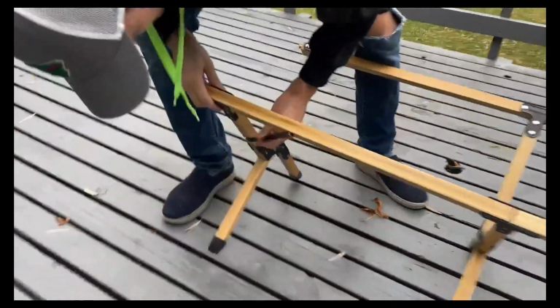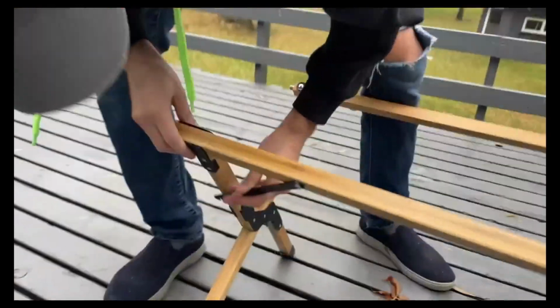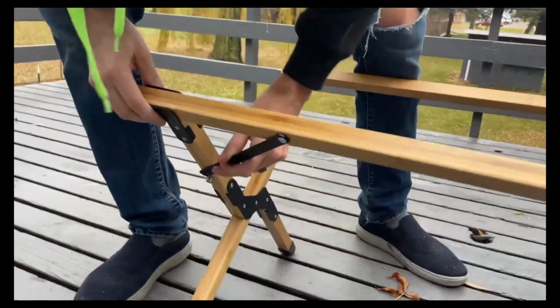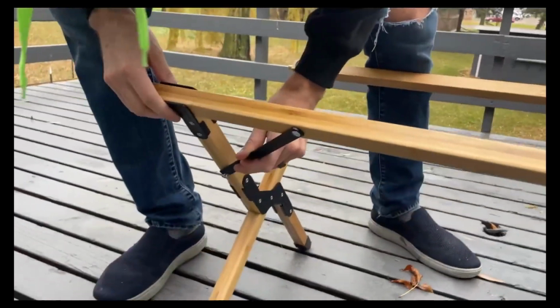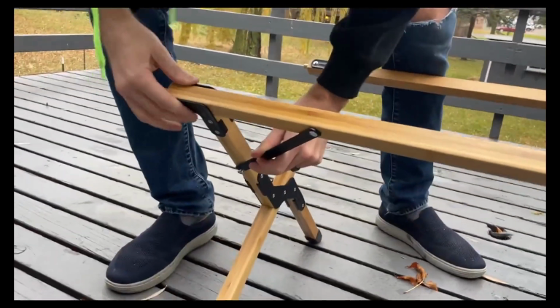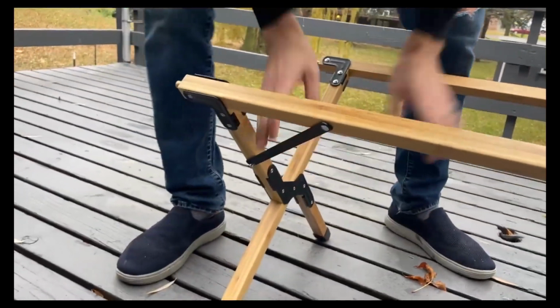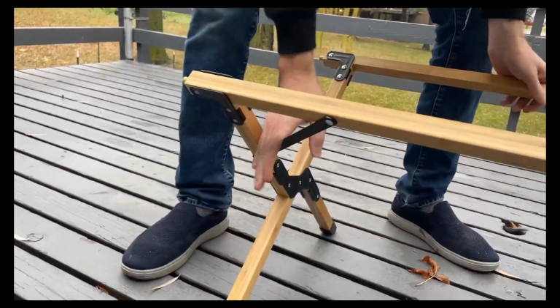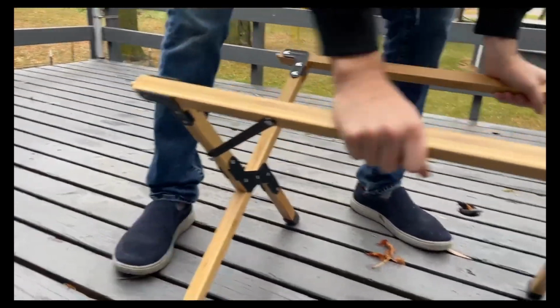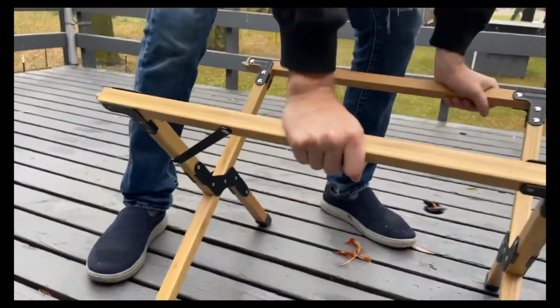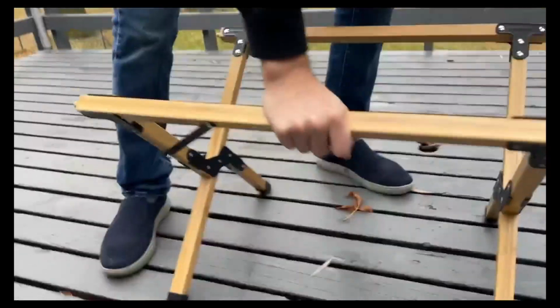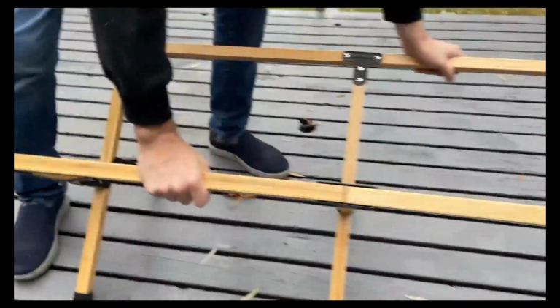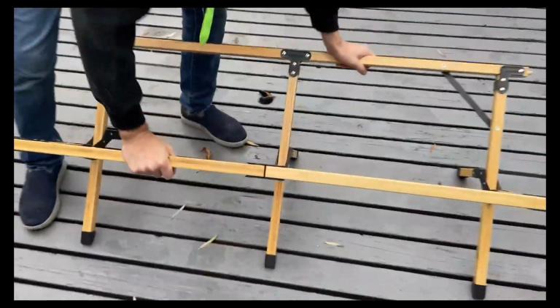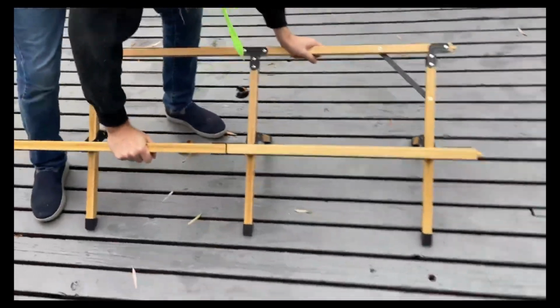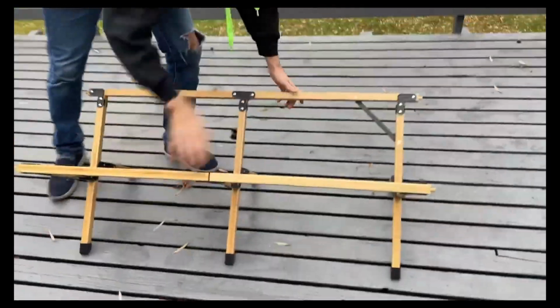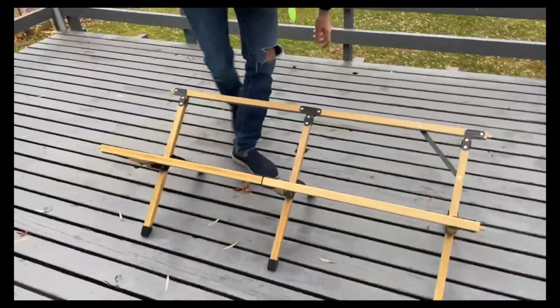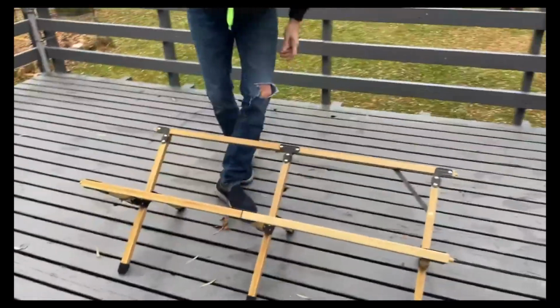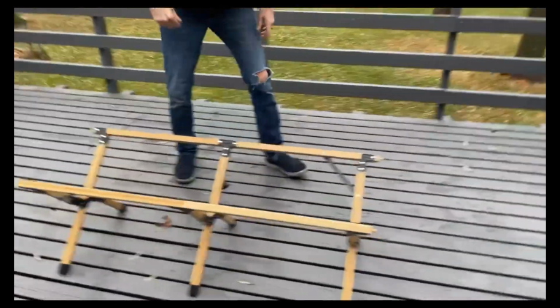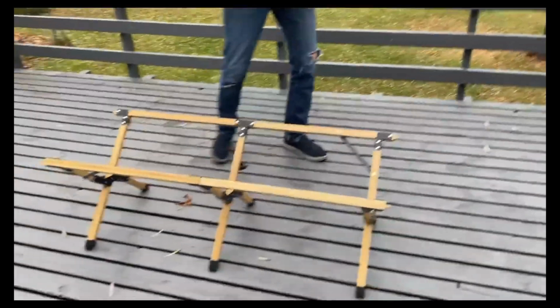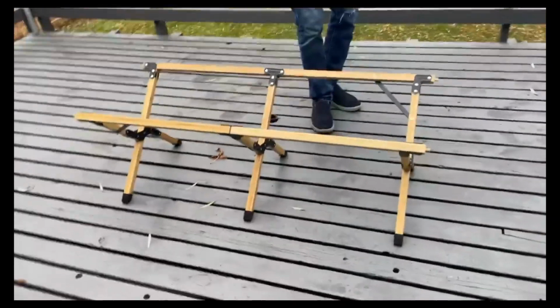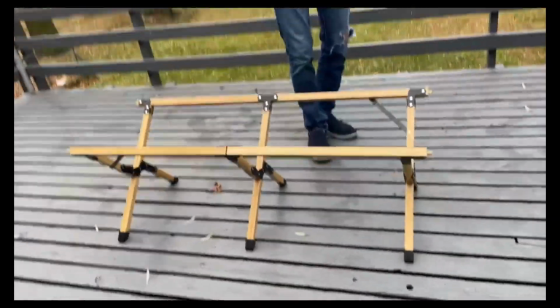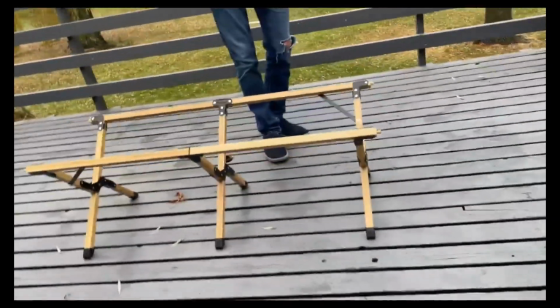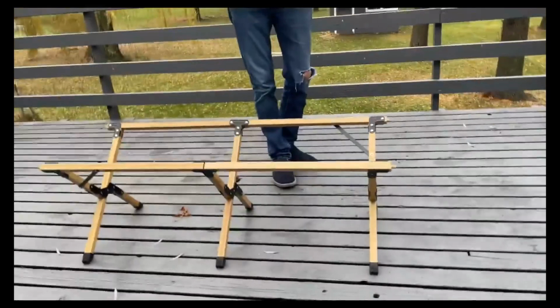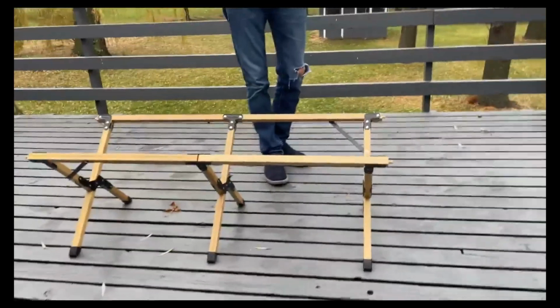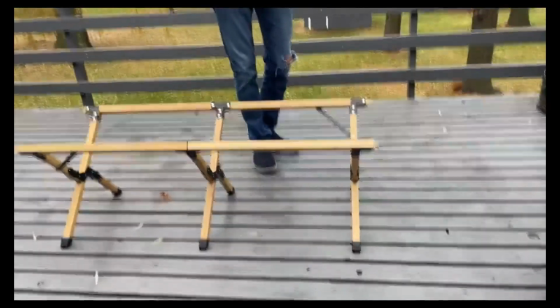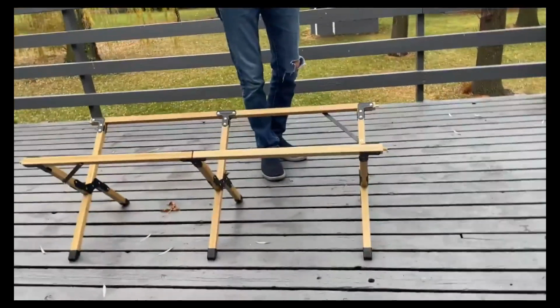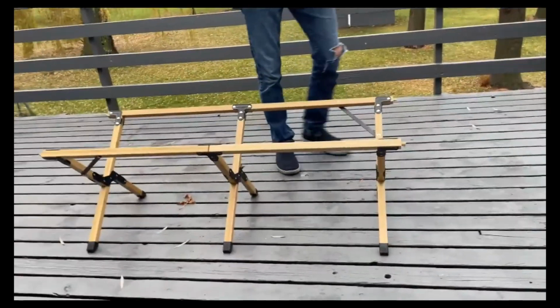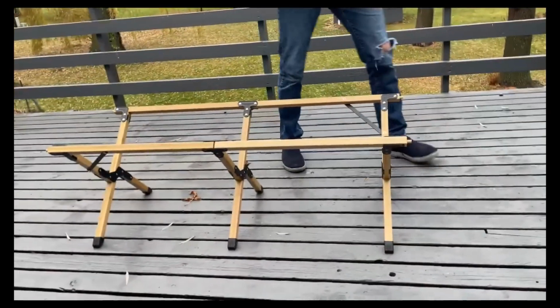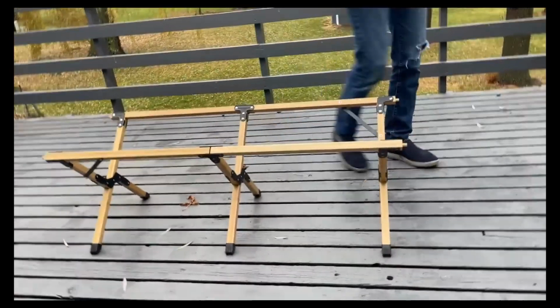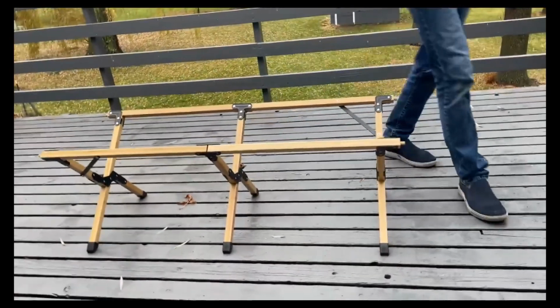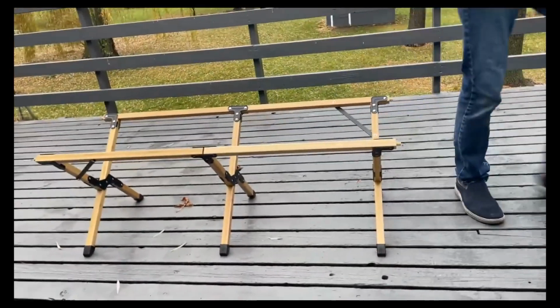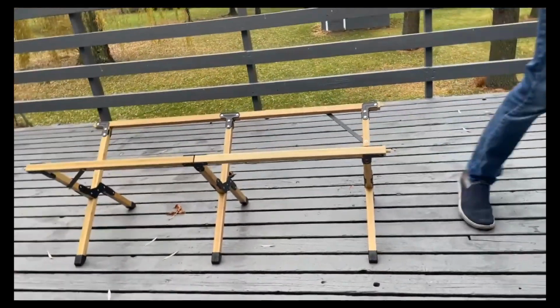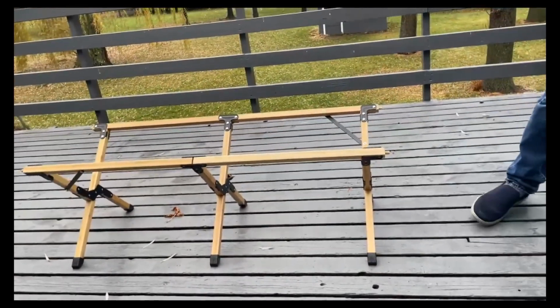Same on the other side — pull that one down and then you're ready to go. So this is going to be perfect for in the yard if you need it, or if you have a little picnic on the deck with the kids — they're just going to think this is the coolest thing ever.